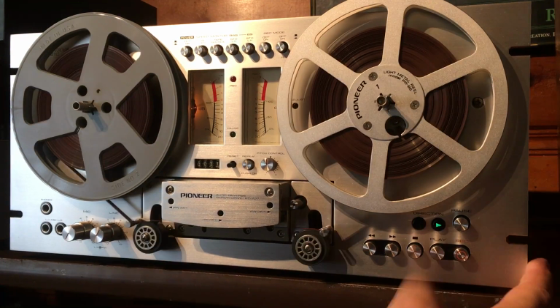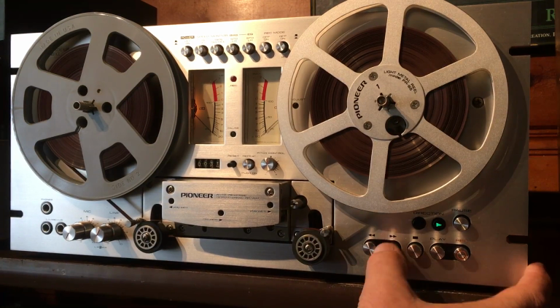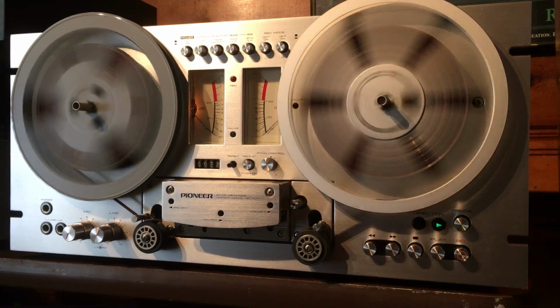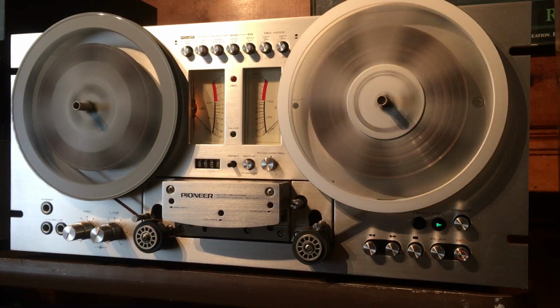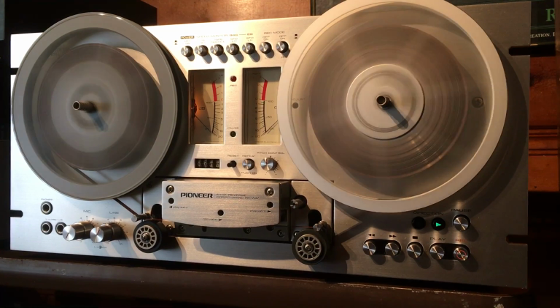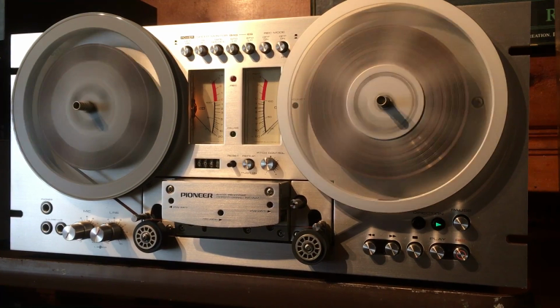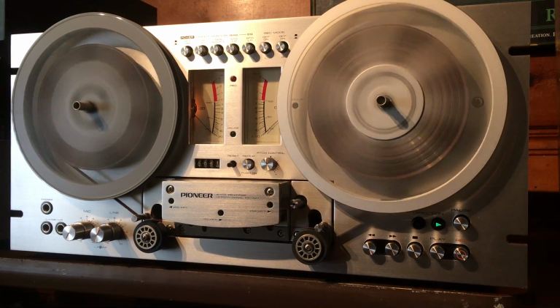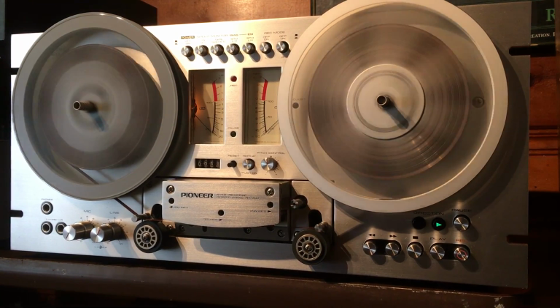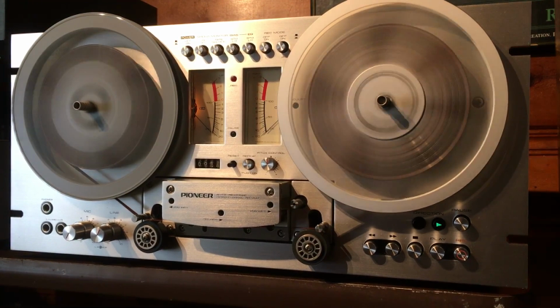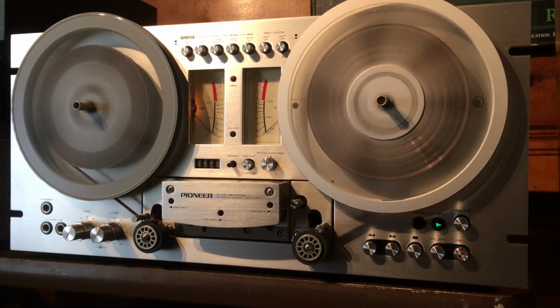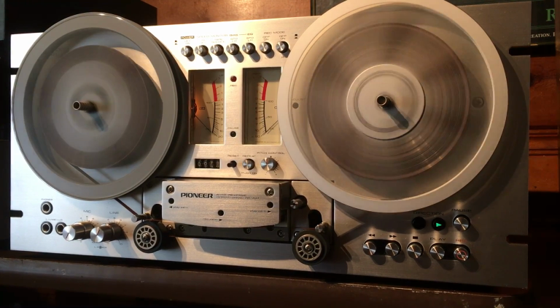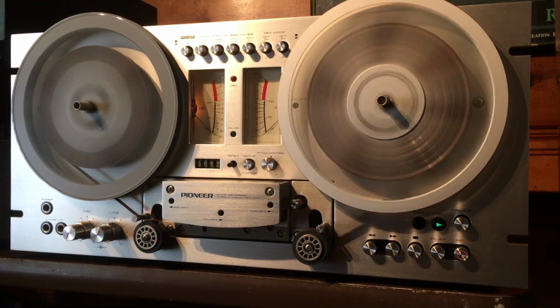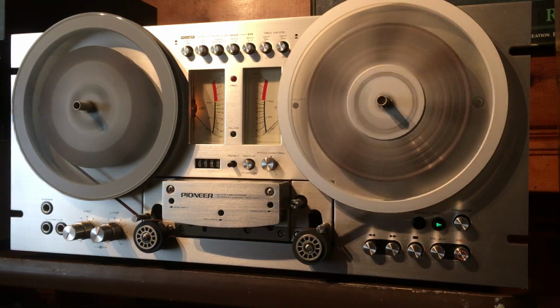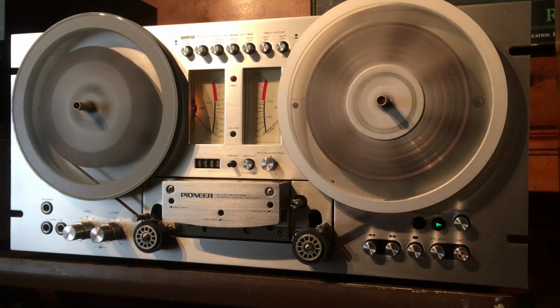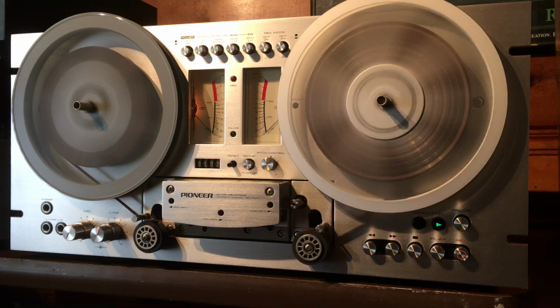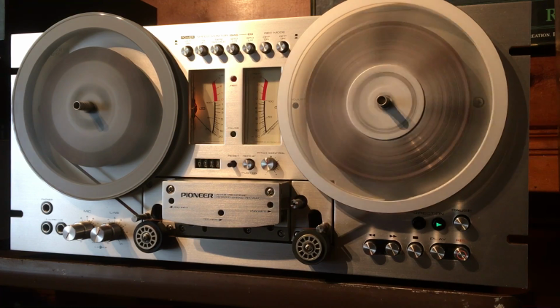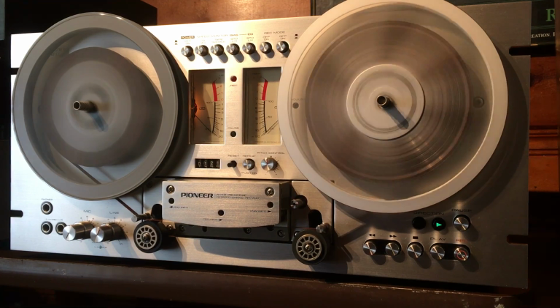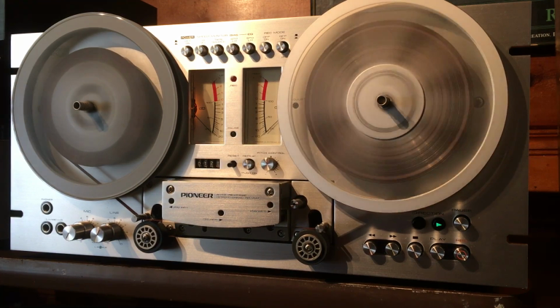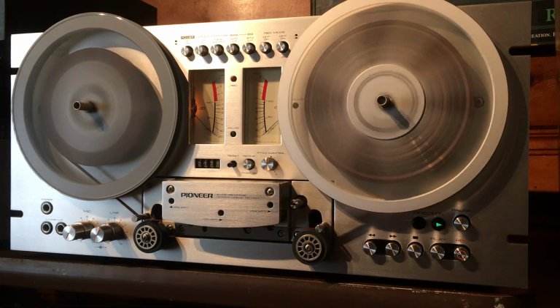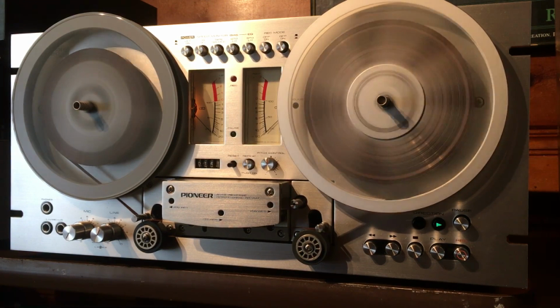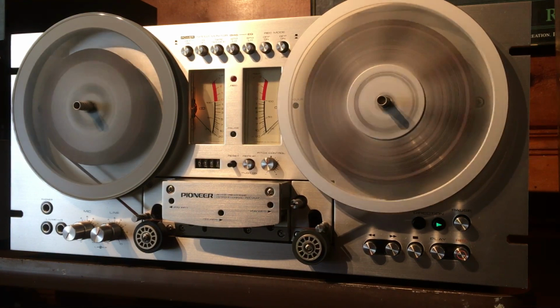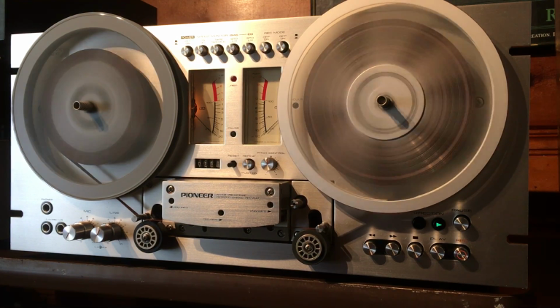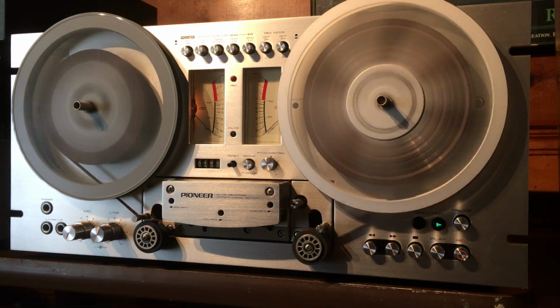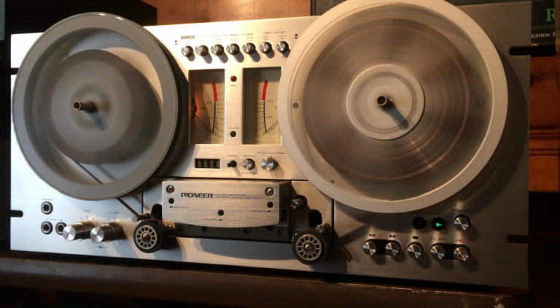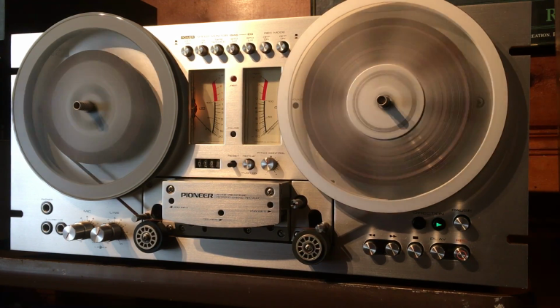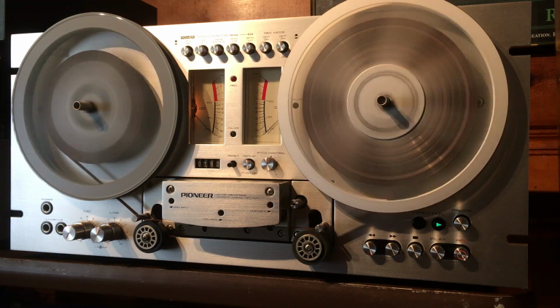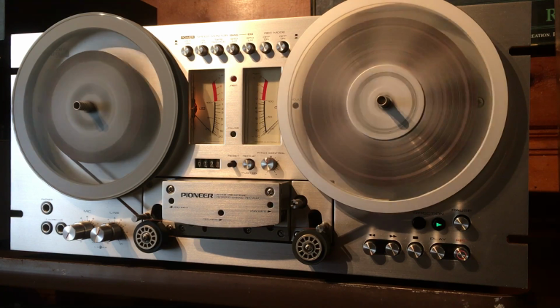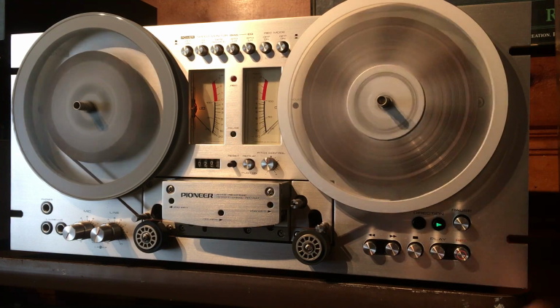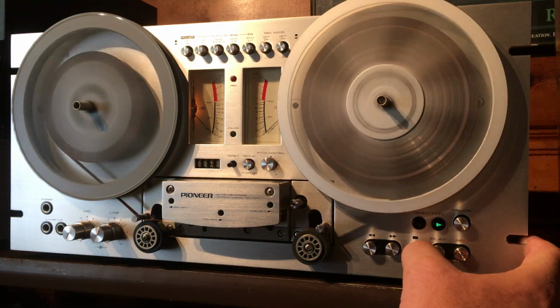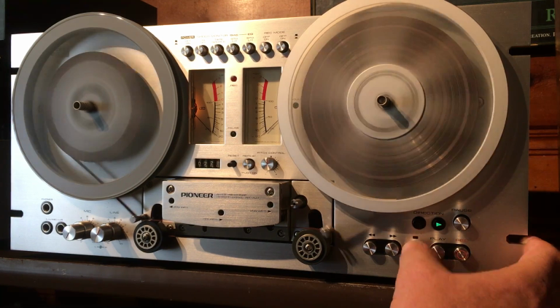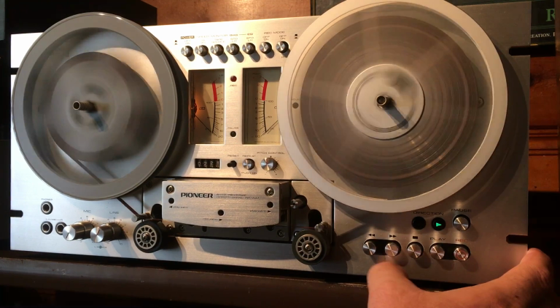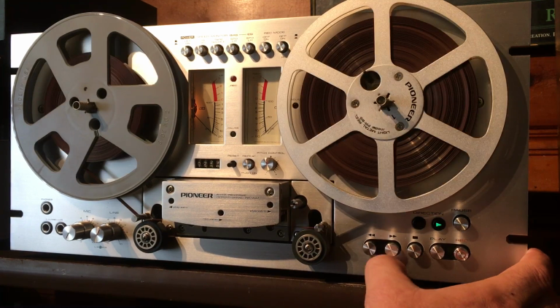Just so you can see it in fast forward mode — it fast forwards and rewinds great. Let's go ahead and rewind it.